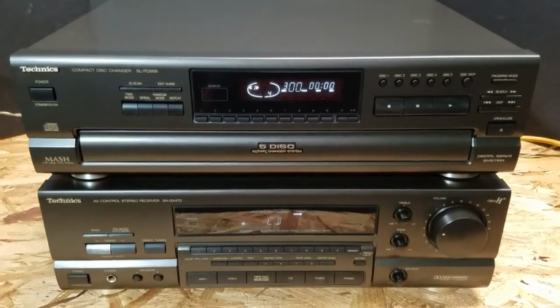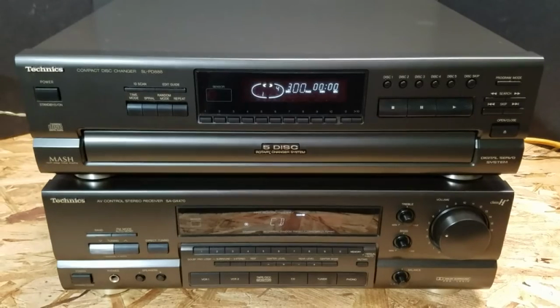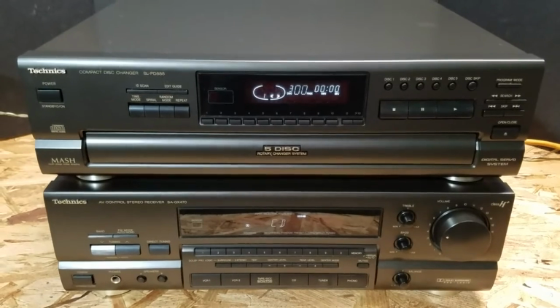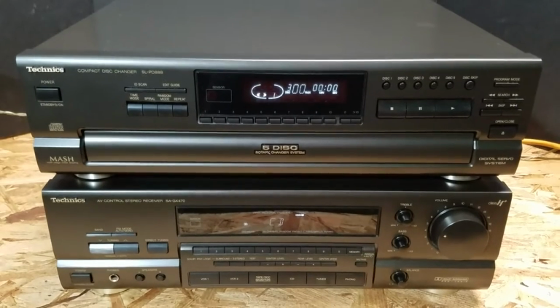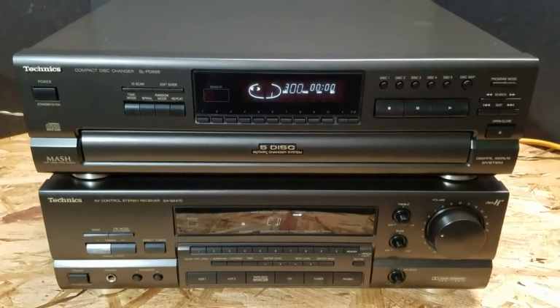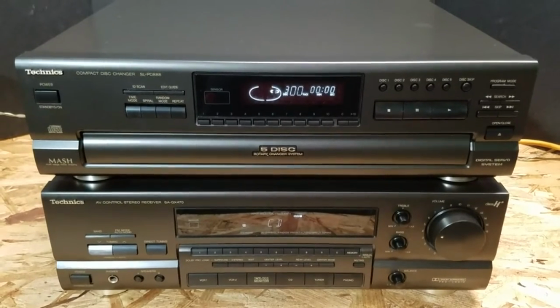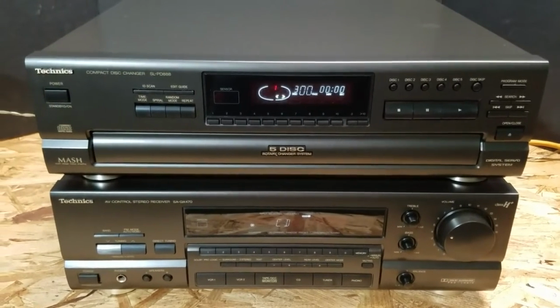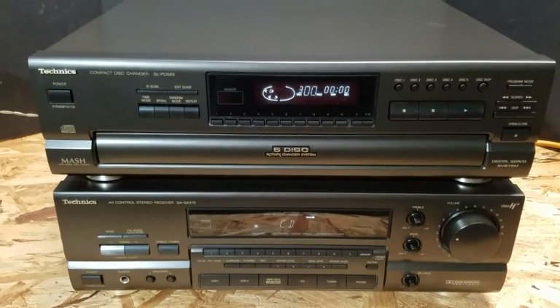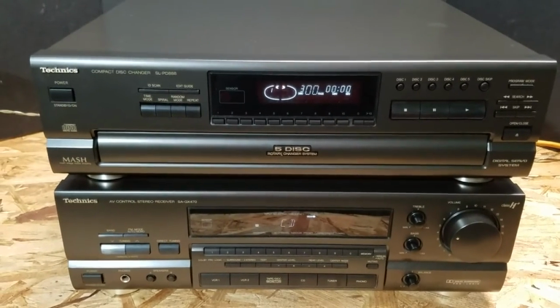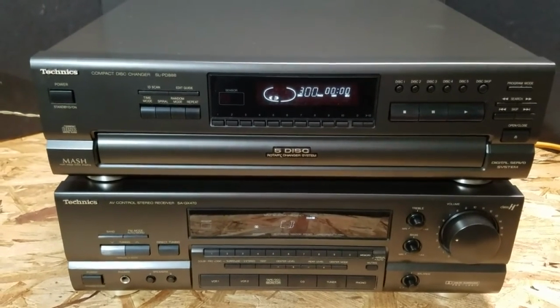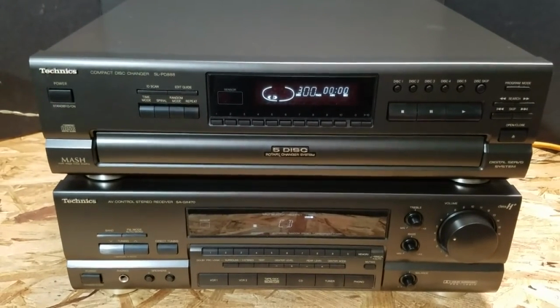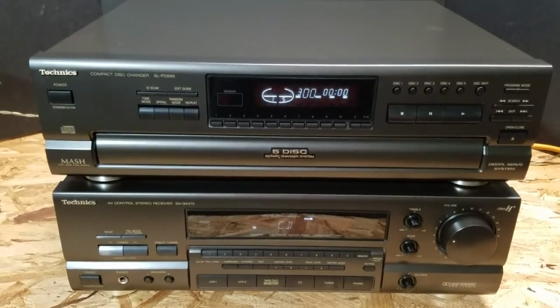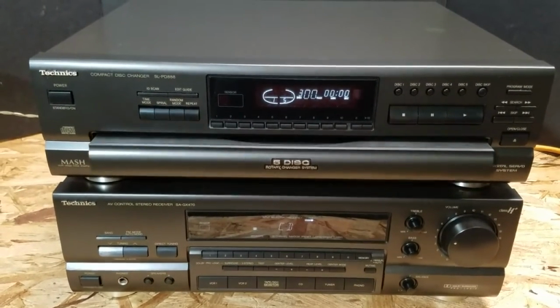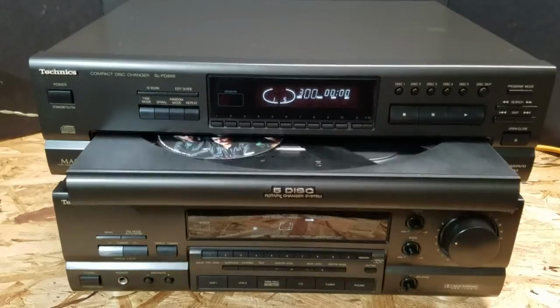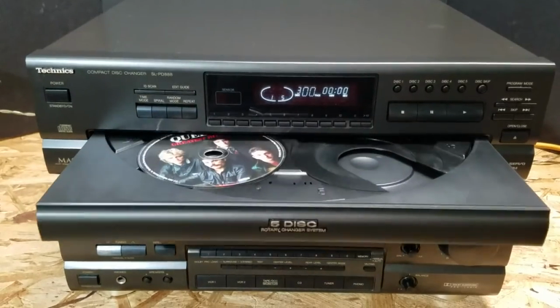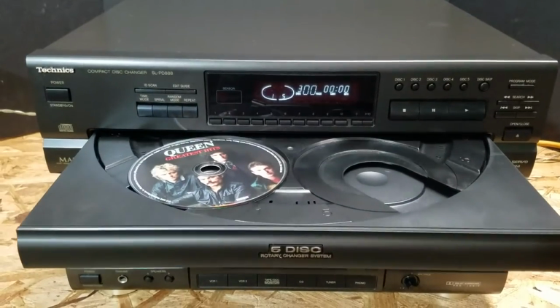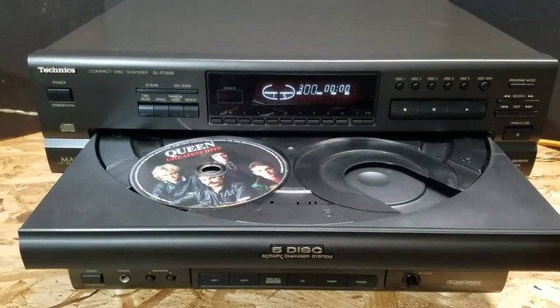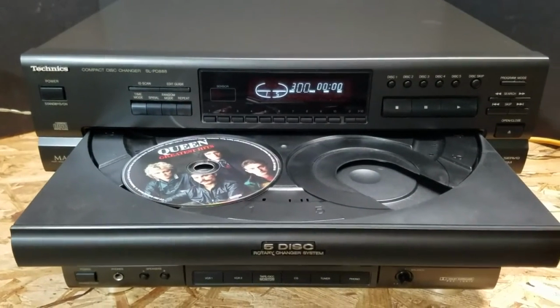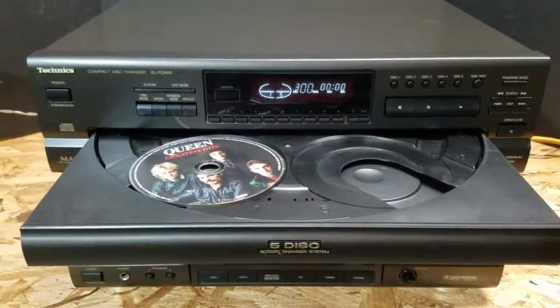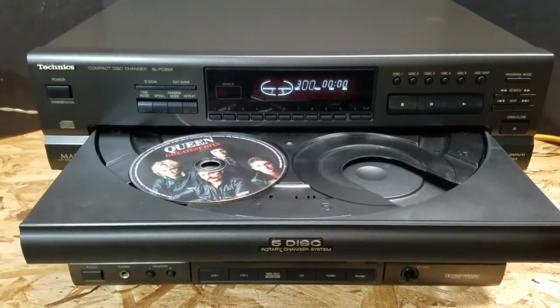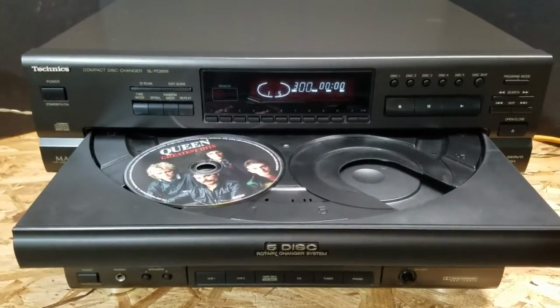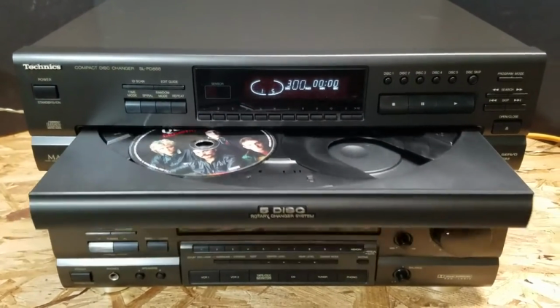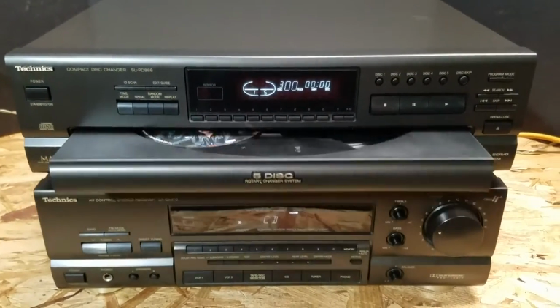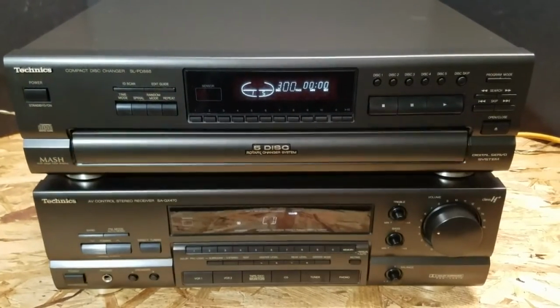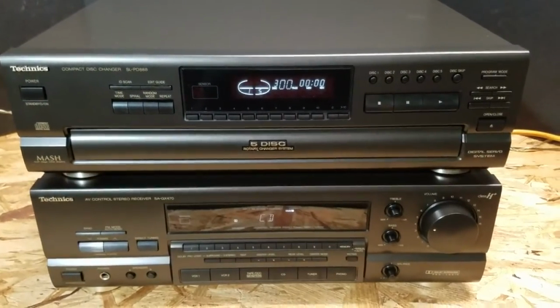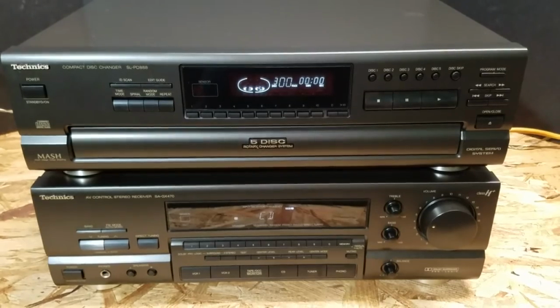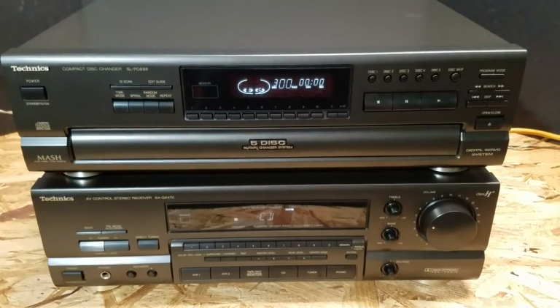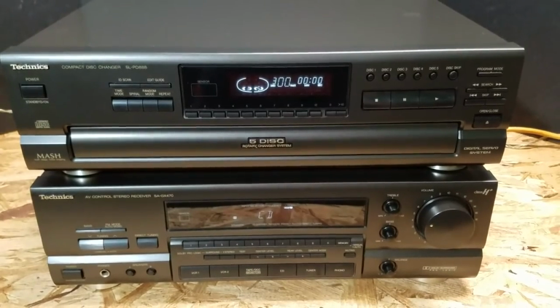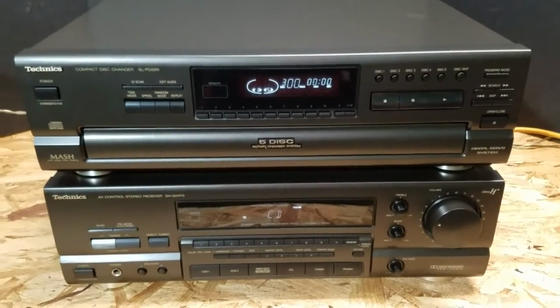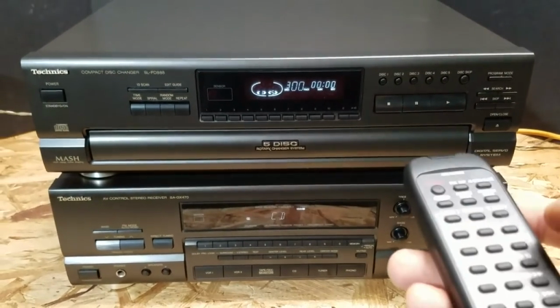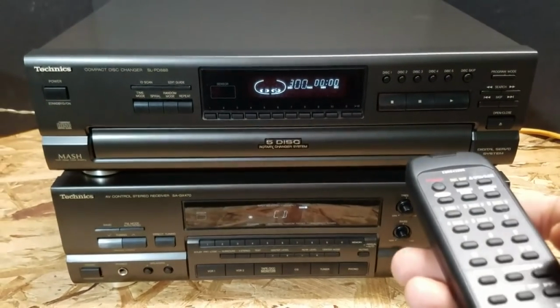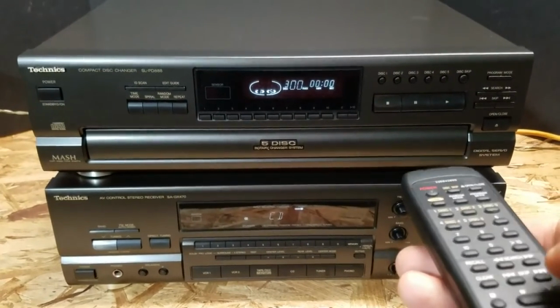I think there's one disc already in there. Let's go ahead and open it up. Yep, one disc is already loaded. Let's go ahead and push the tray back in and press play.